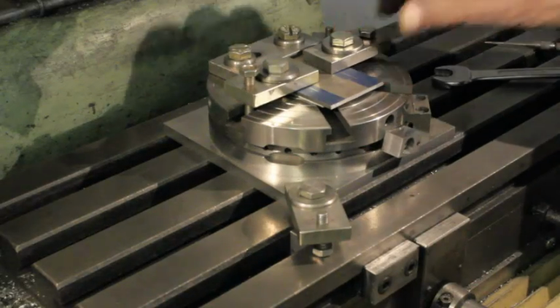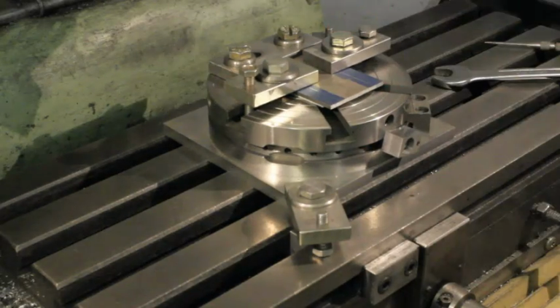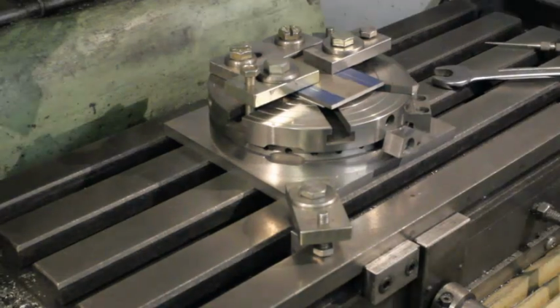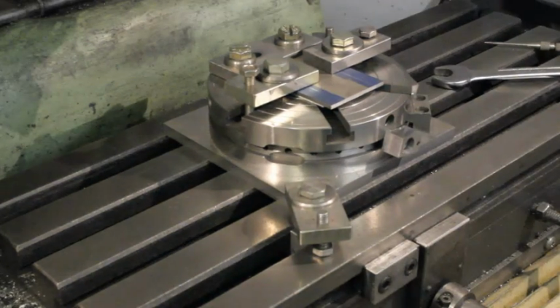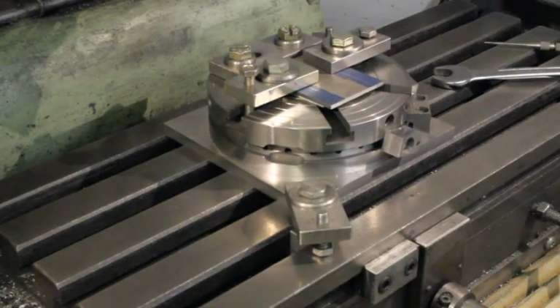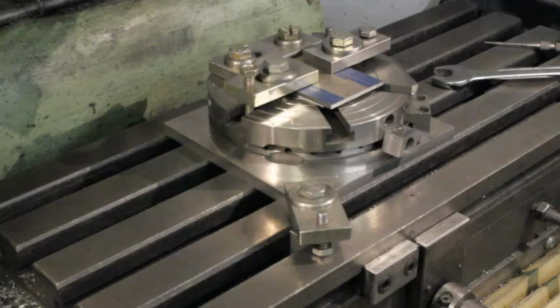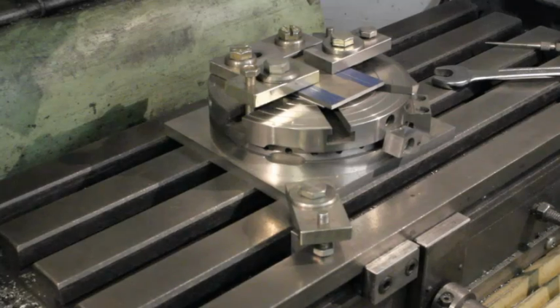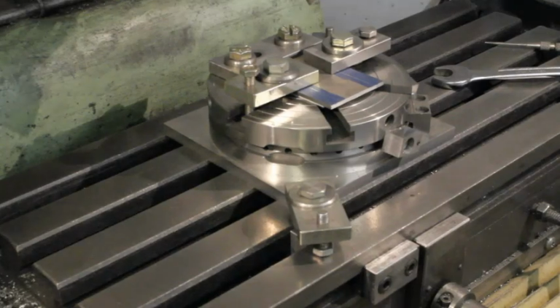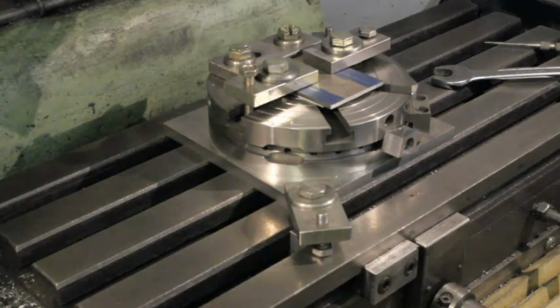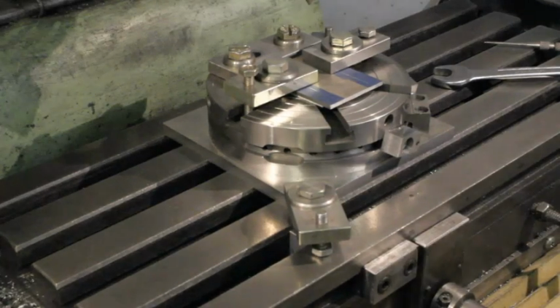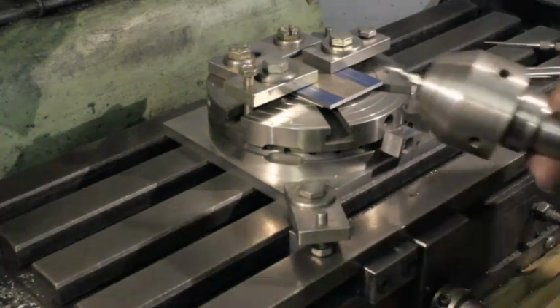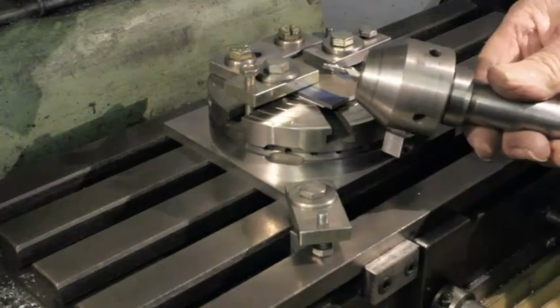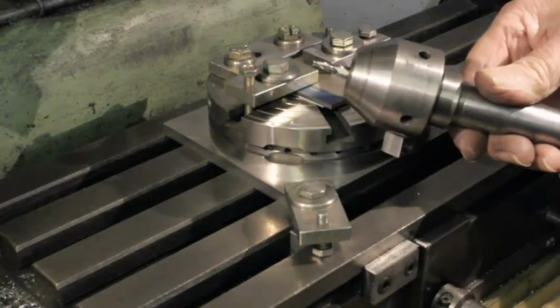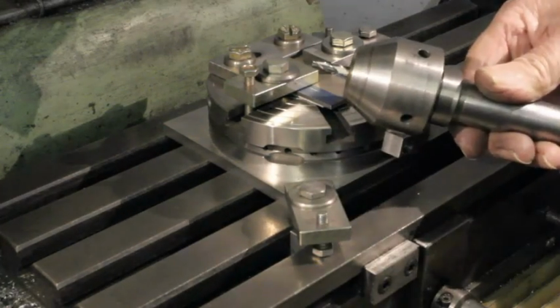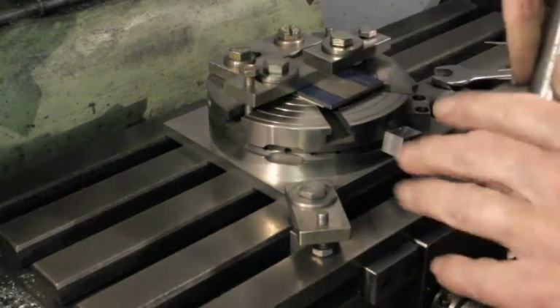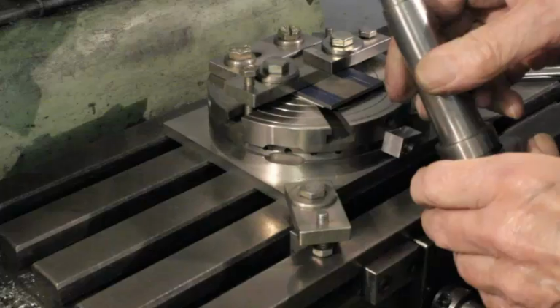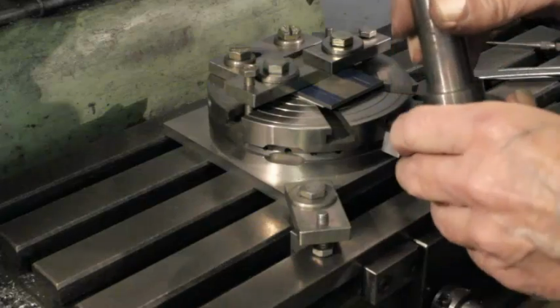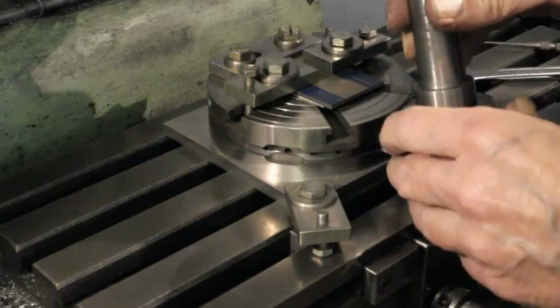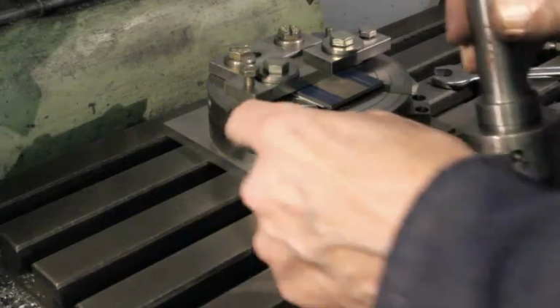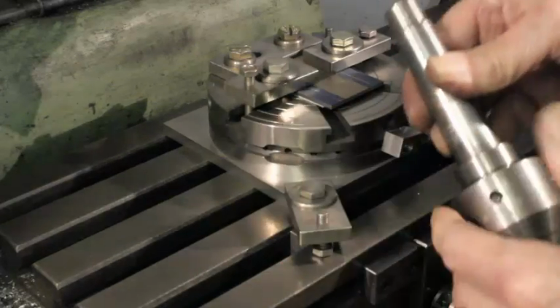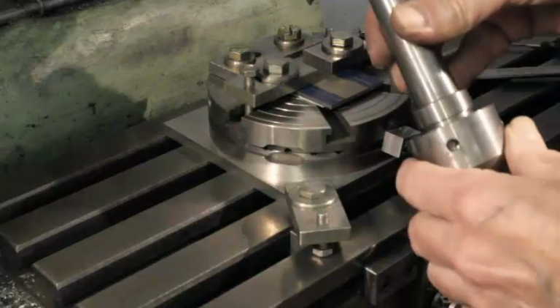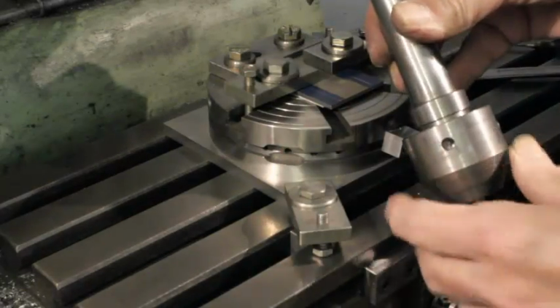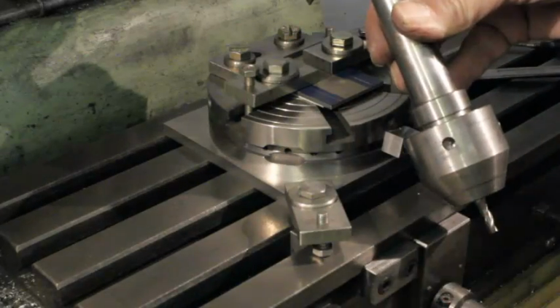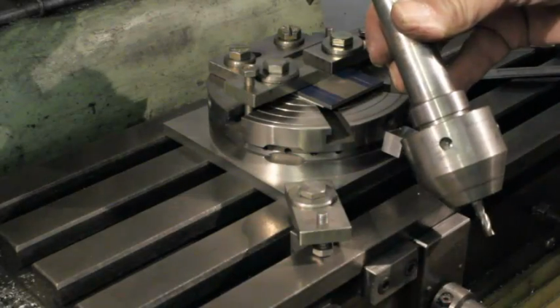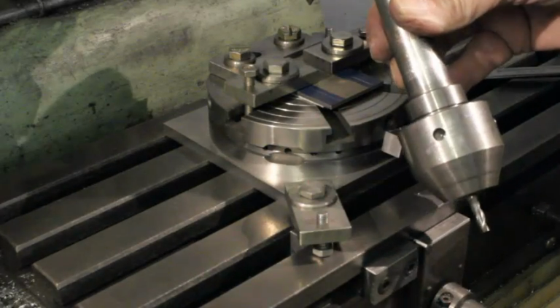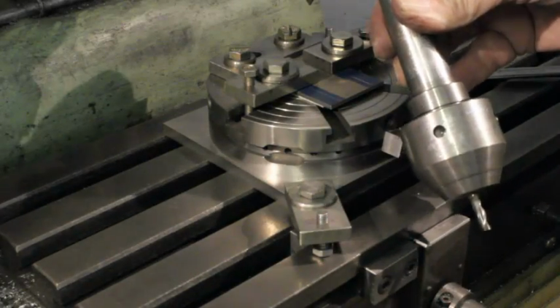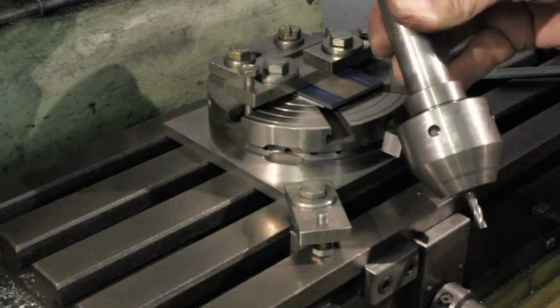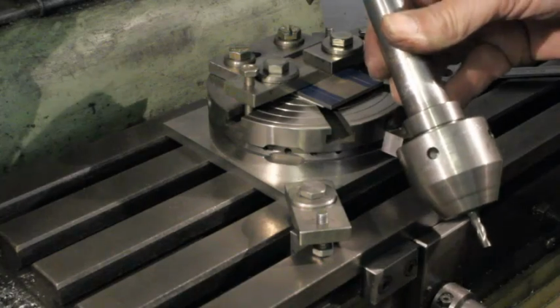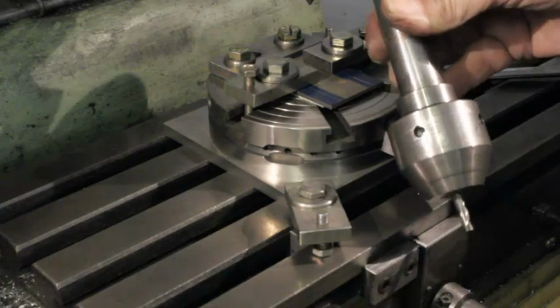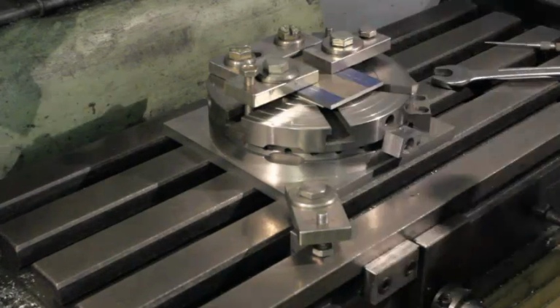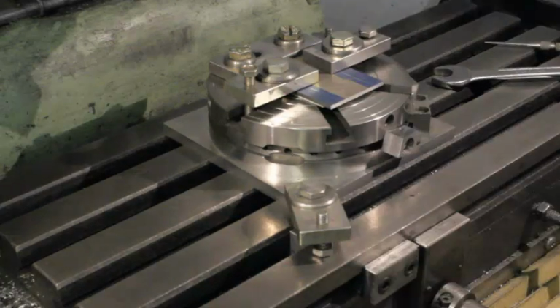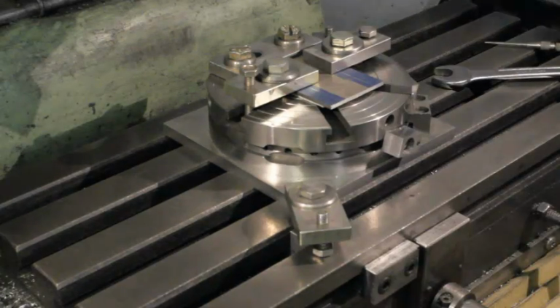A common problem with changing tooling in the milling machine spindle is insufficient headroom. This sequence shows how by using the table stop the milling chuck can be fitted without losing position.